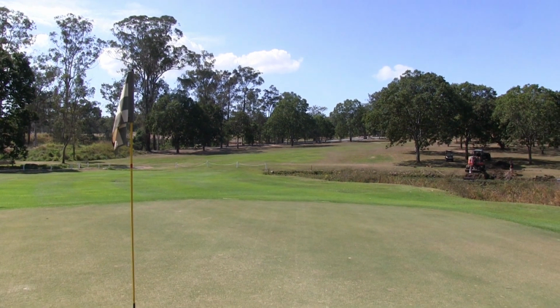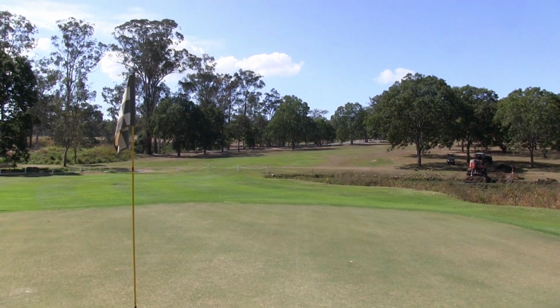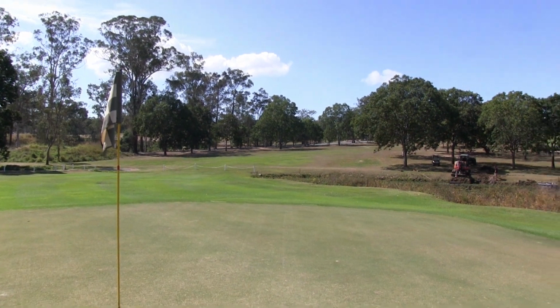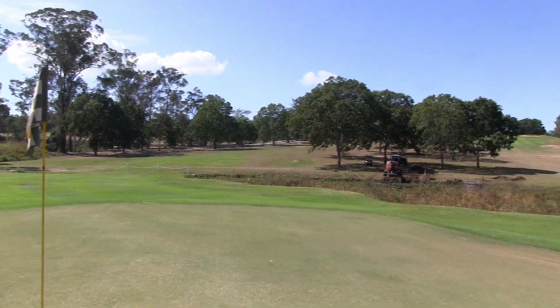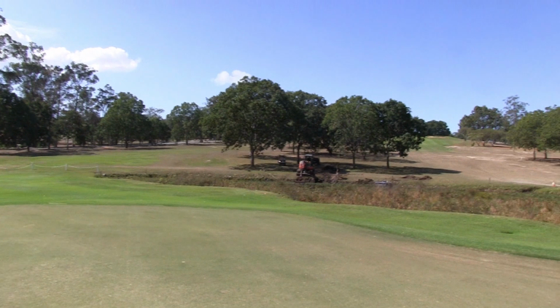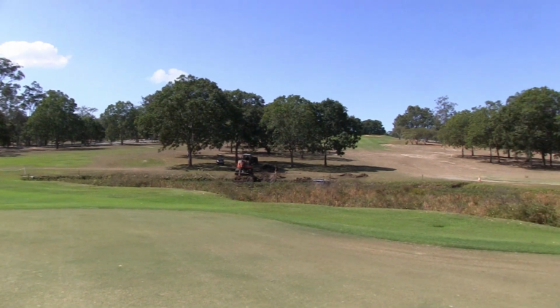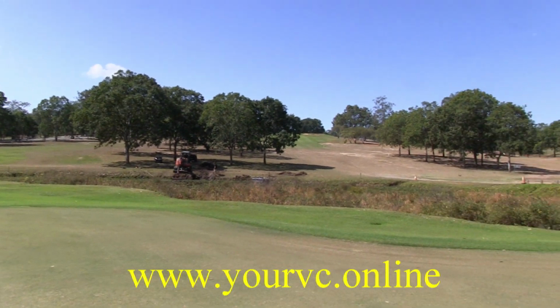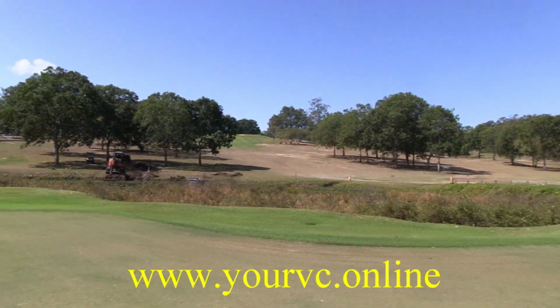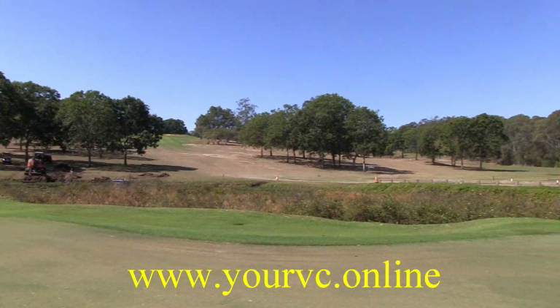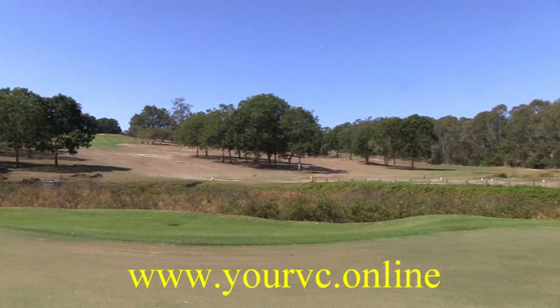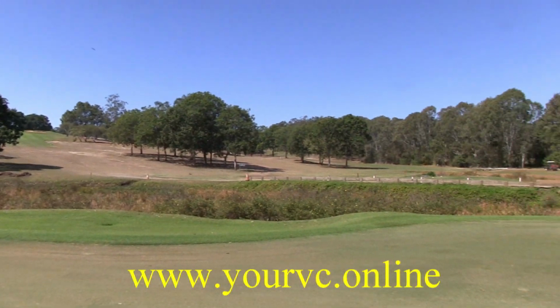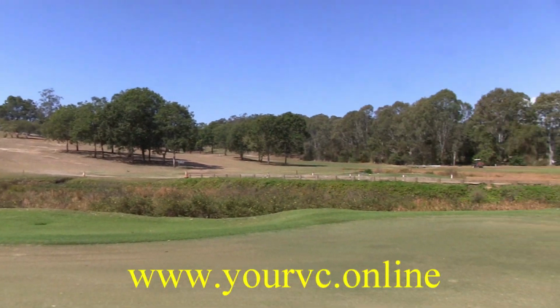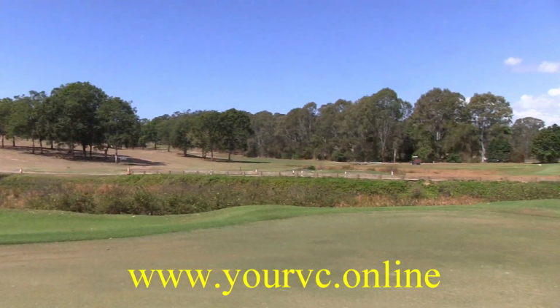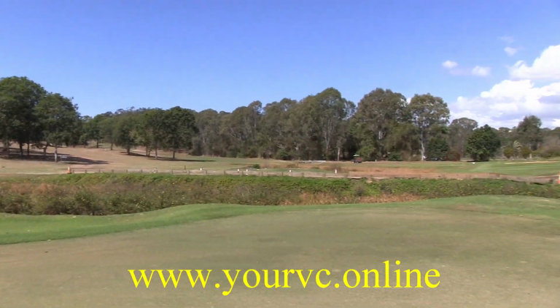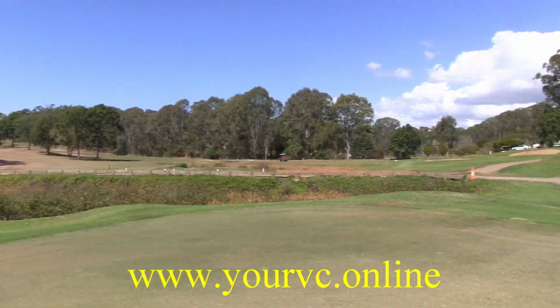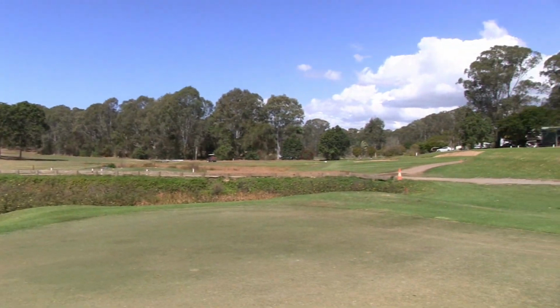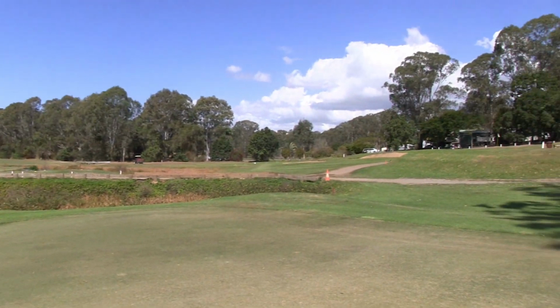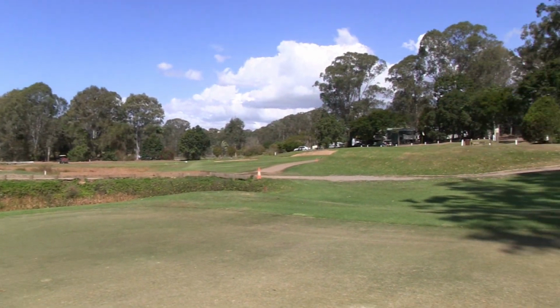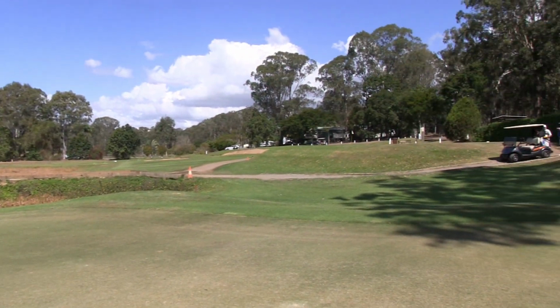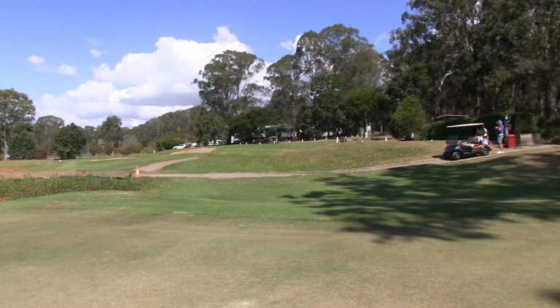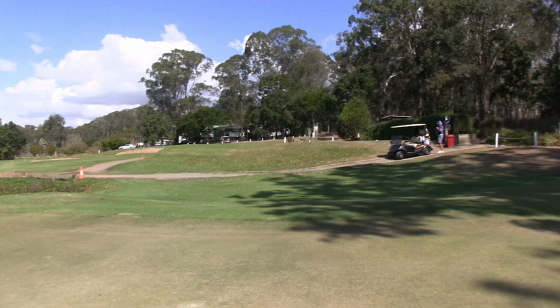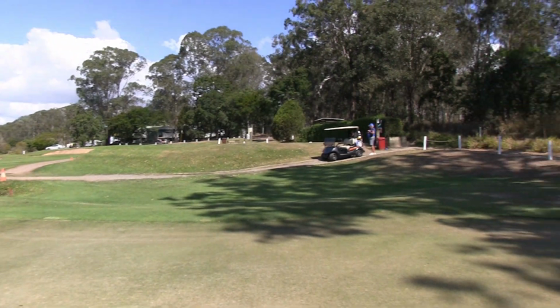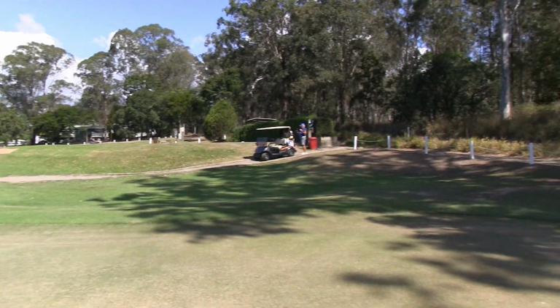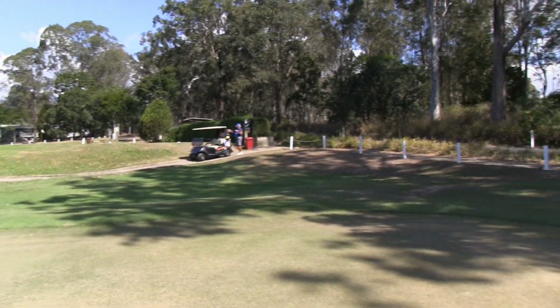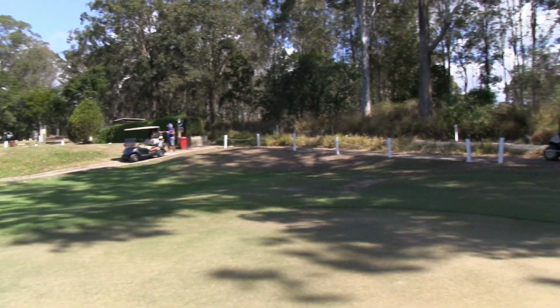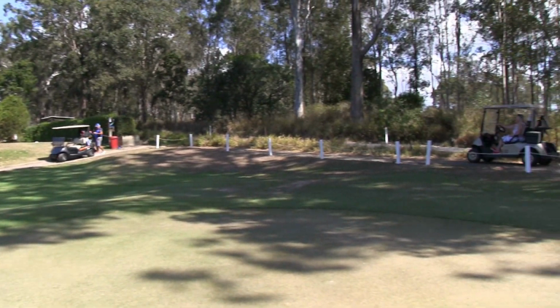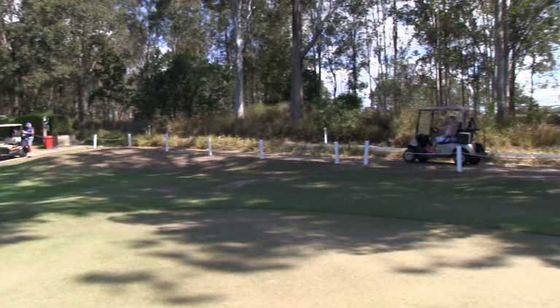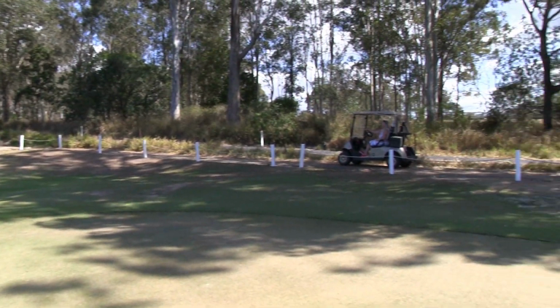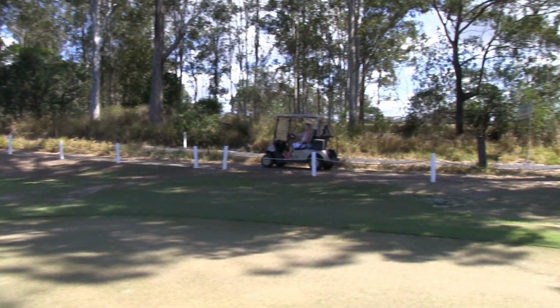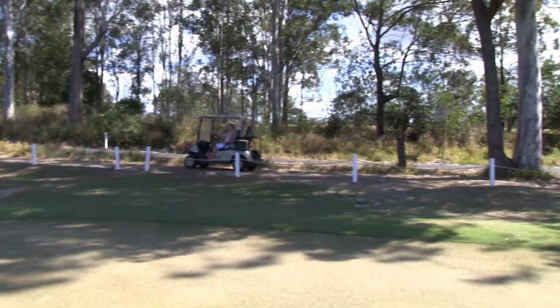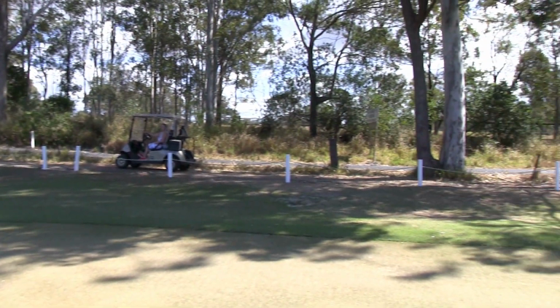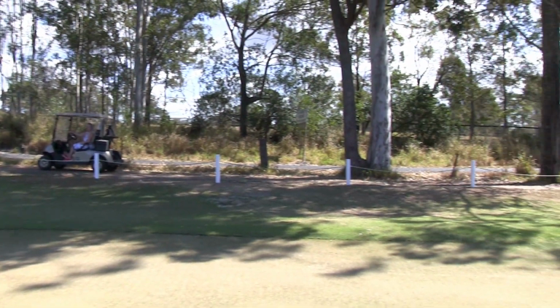The greens here at Pine Rivers are in fantastic condition, and they're doing a lot of work on the course. As you can see, everything slopes from back to front, with a bit of a backstop at the back. Remember, out of bounds all the way down the right.